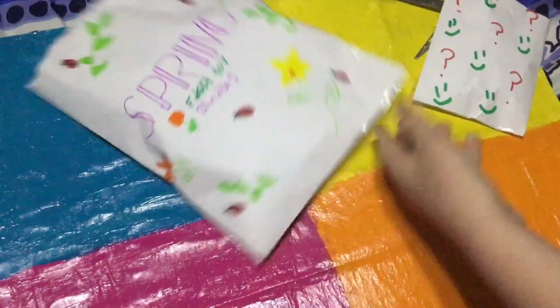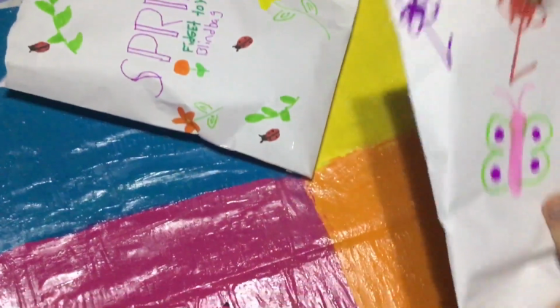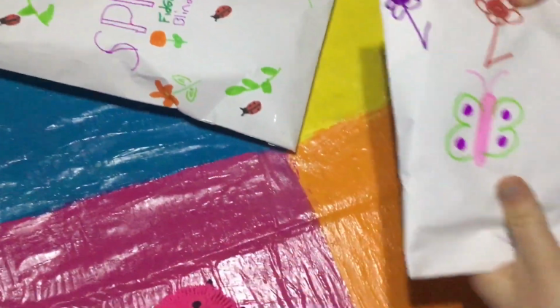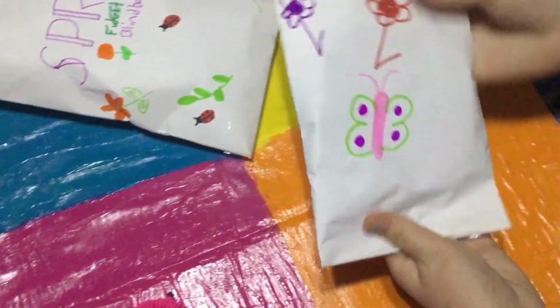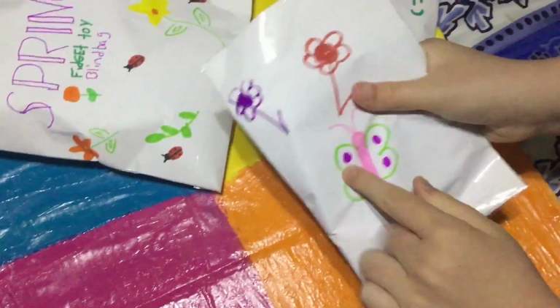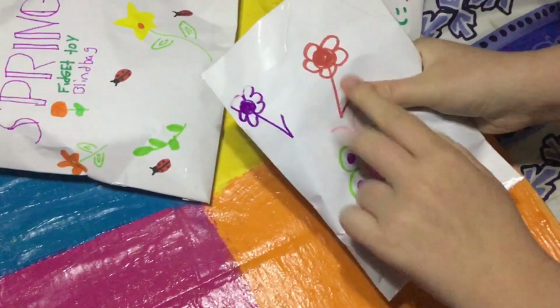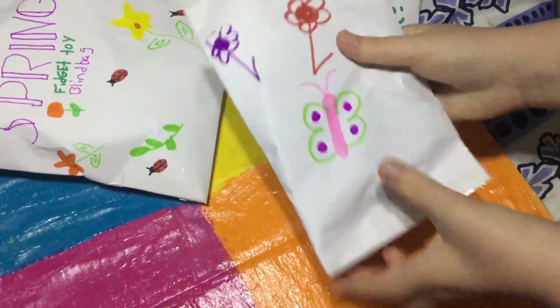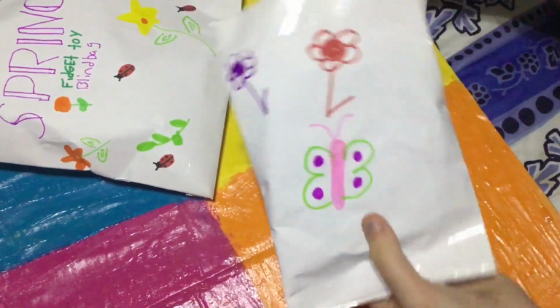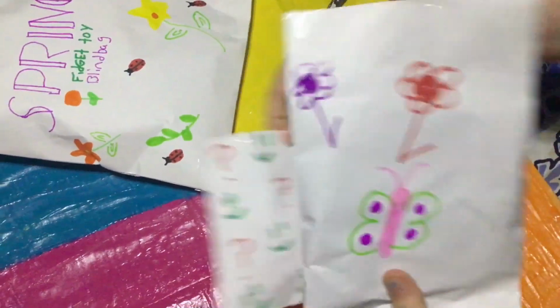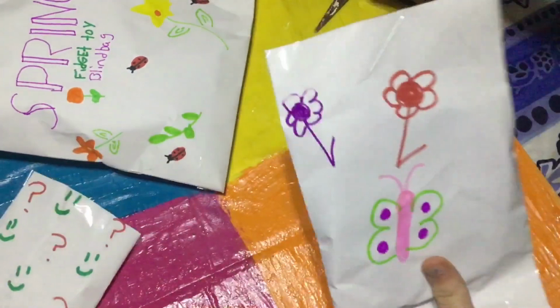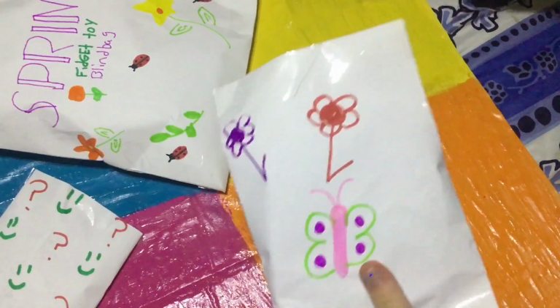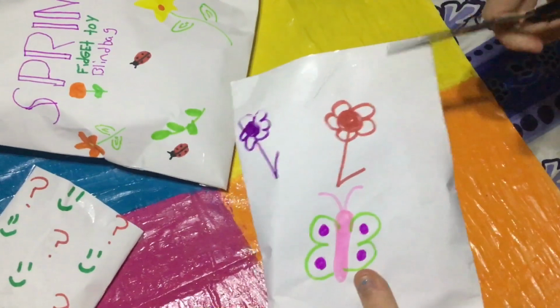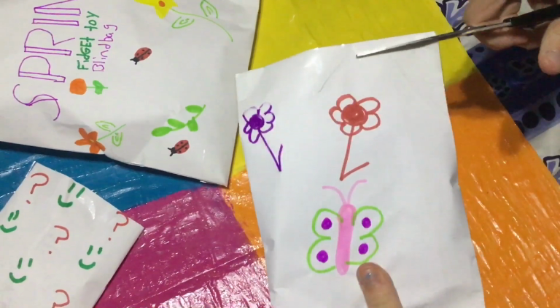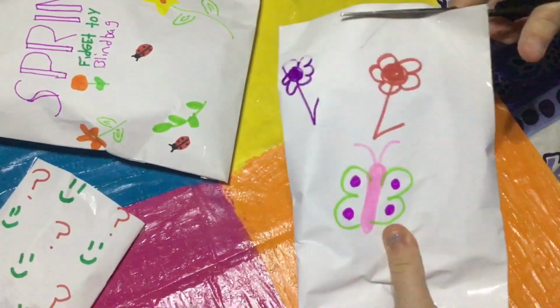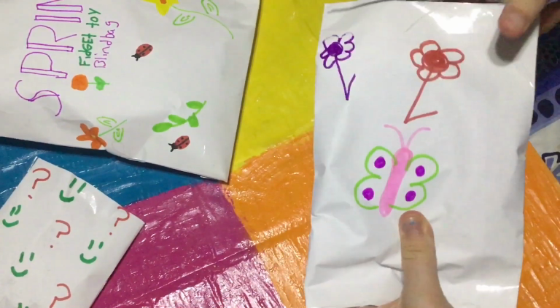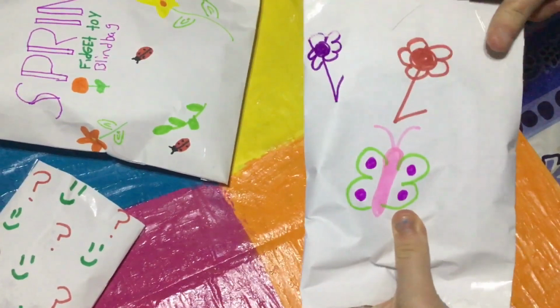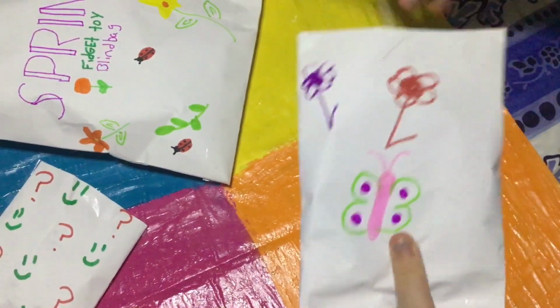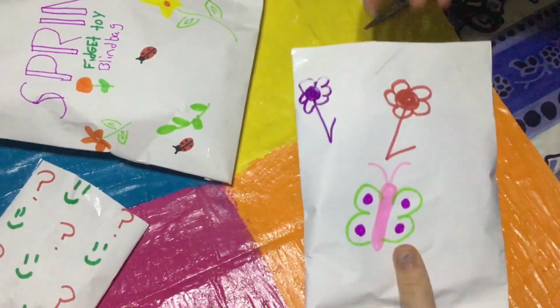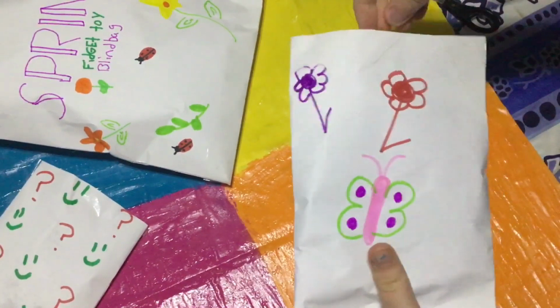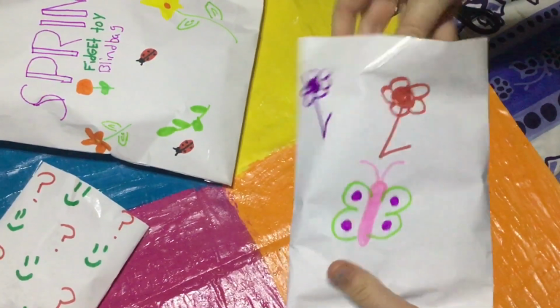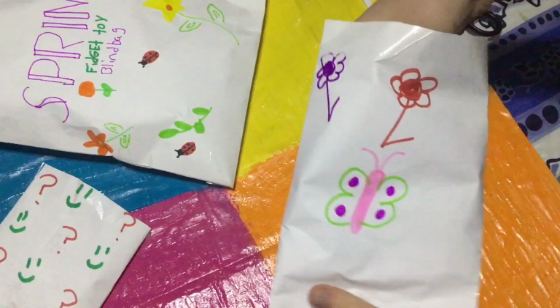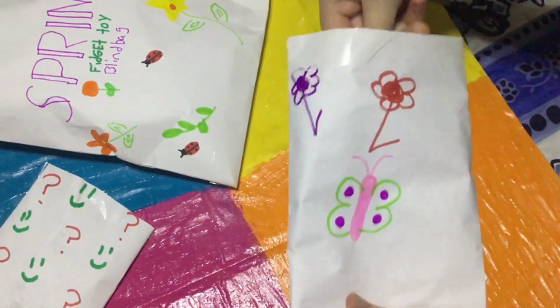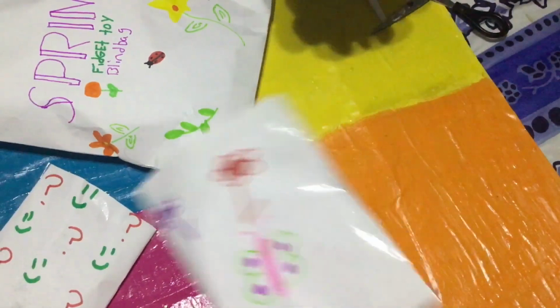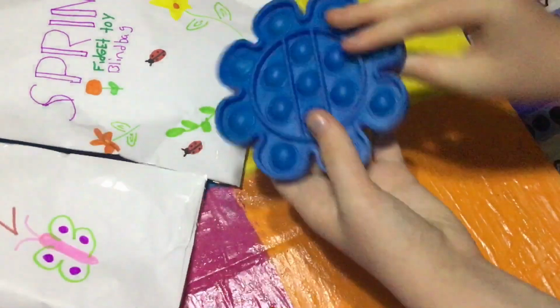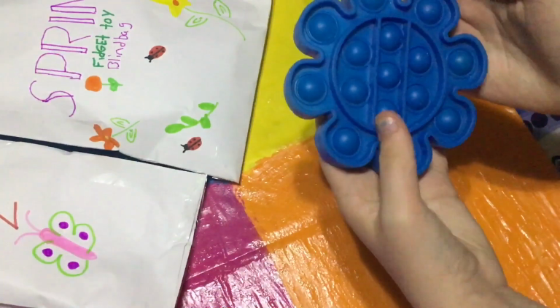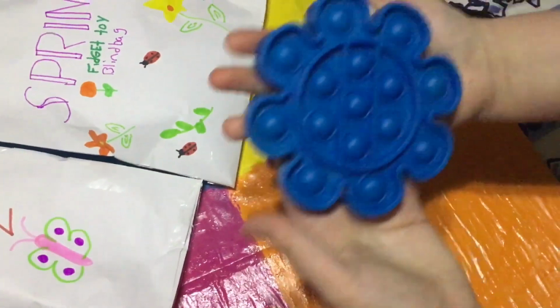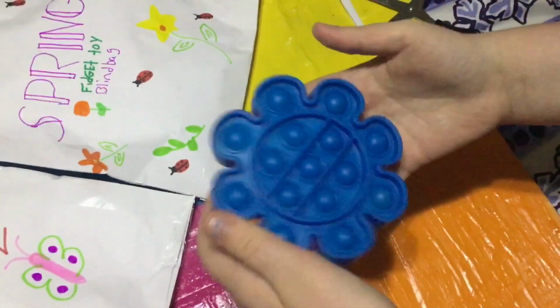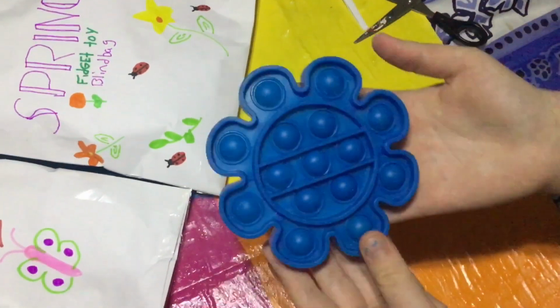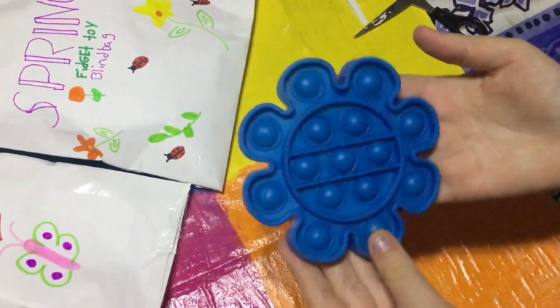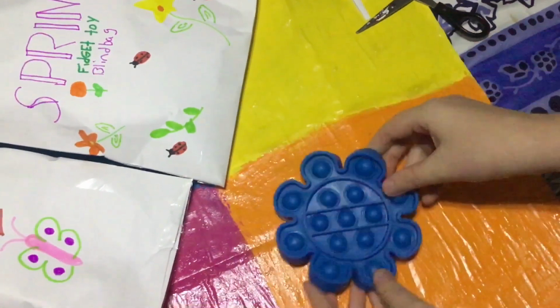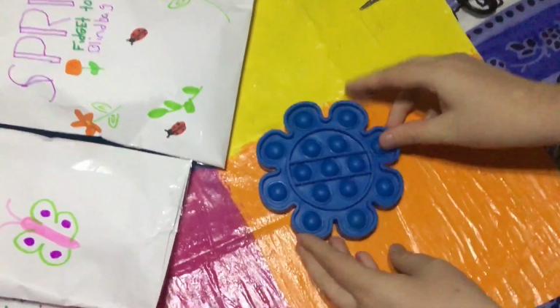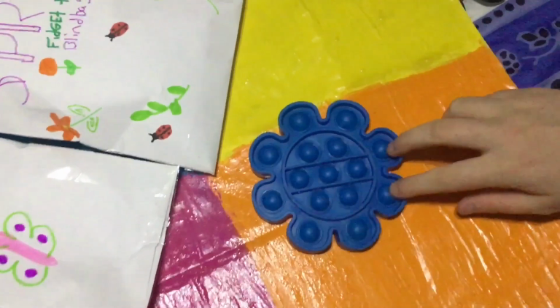Wow, this is huge! There's a cute little butterfly and two flowers on it. Let's see what's inside. Oh my goodness, it's a cute little blue flower pop it! Let's see how good it pops.